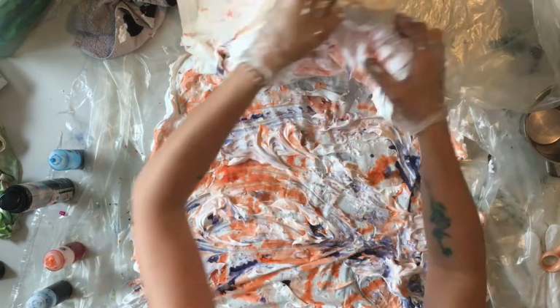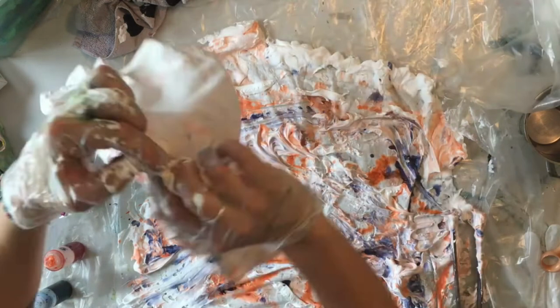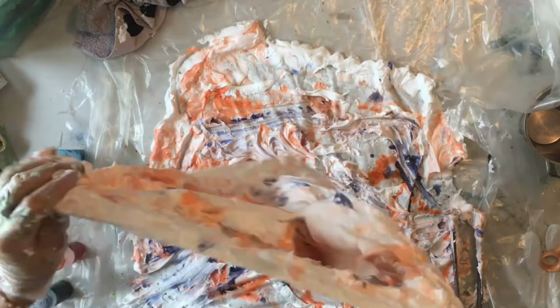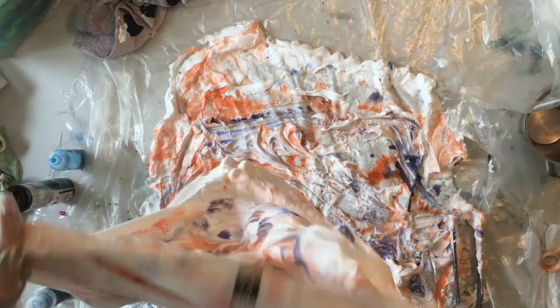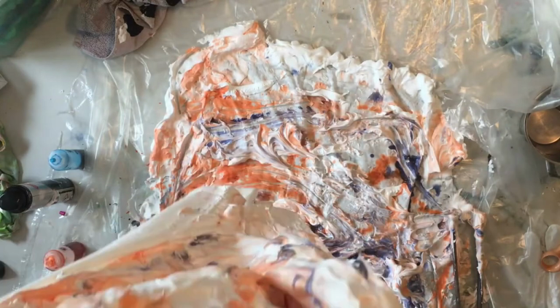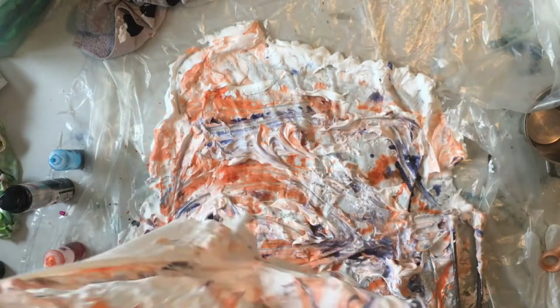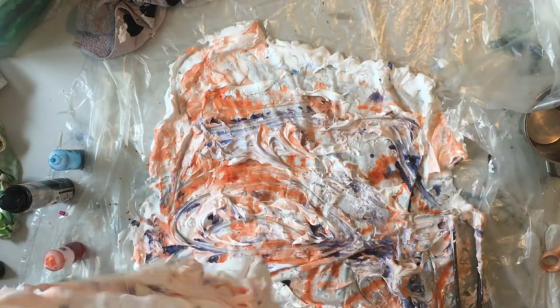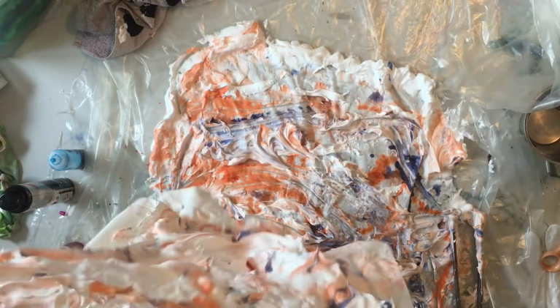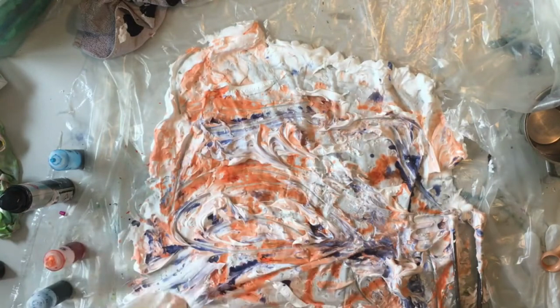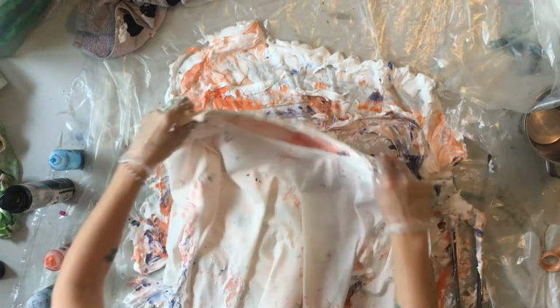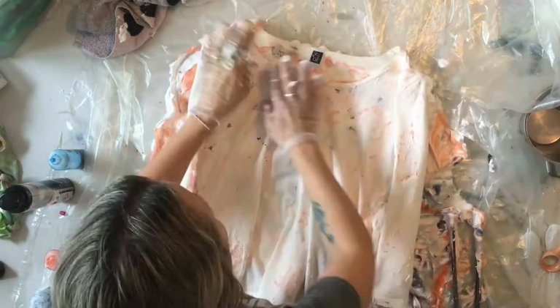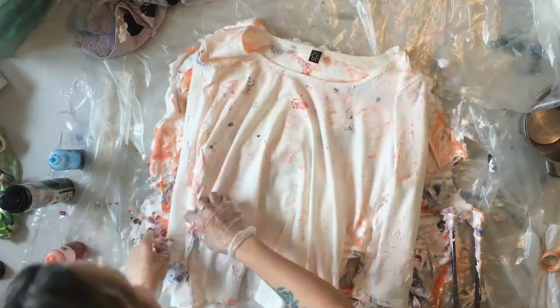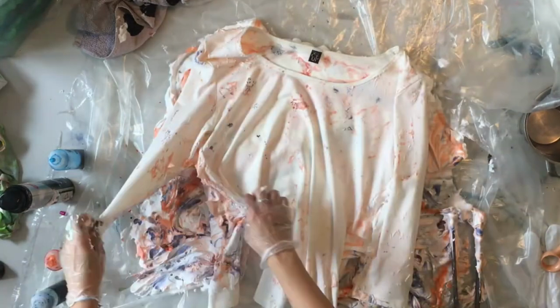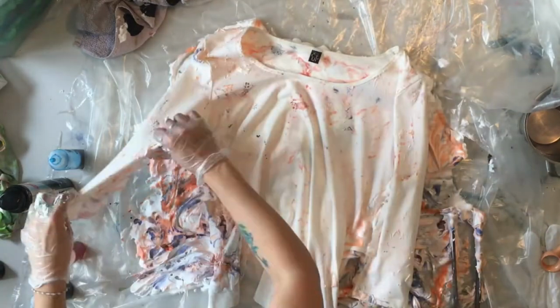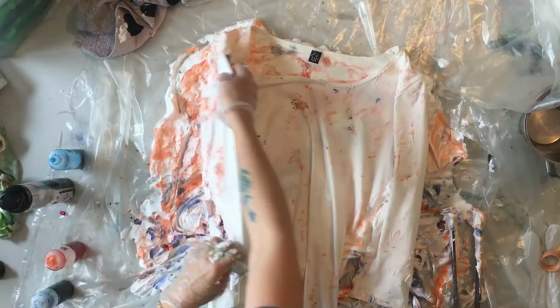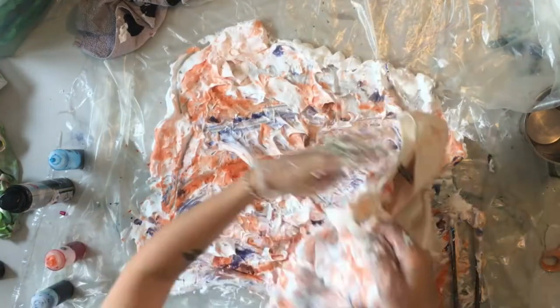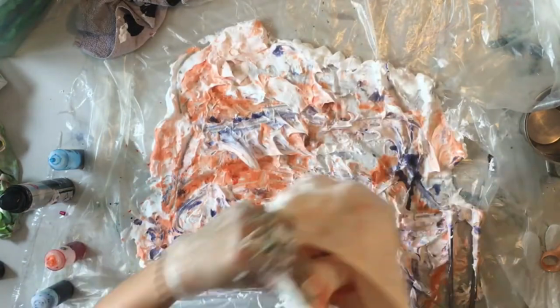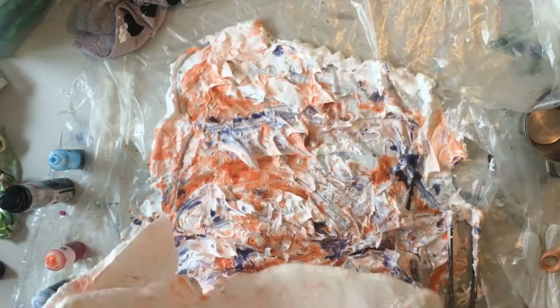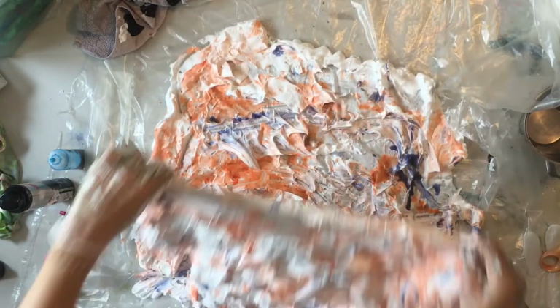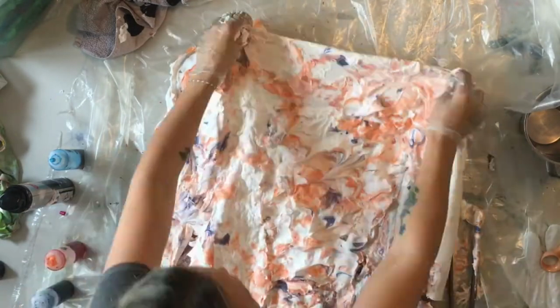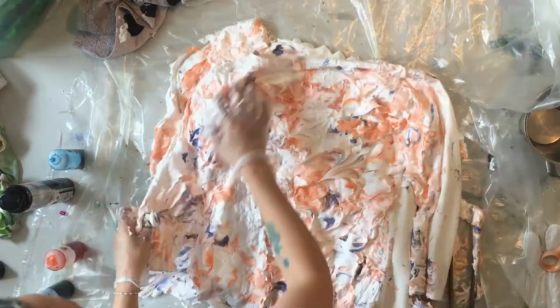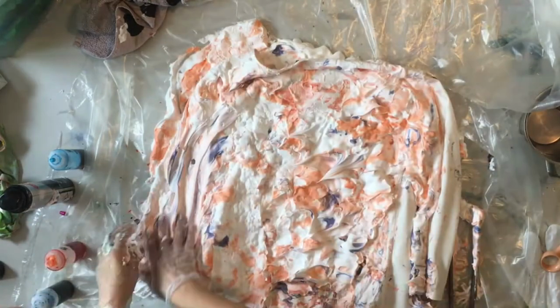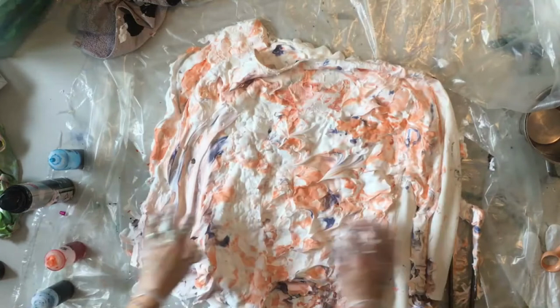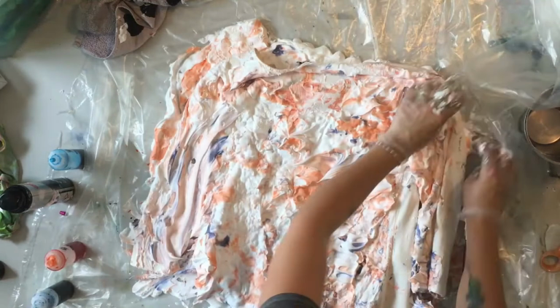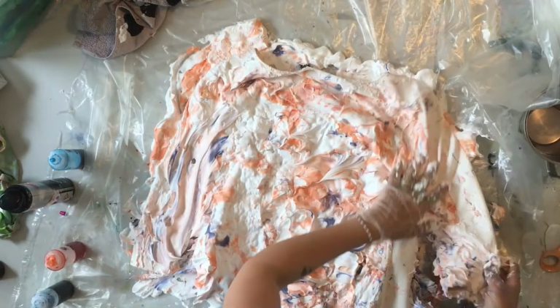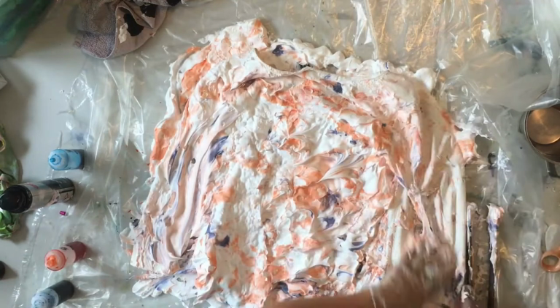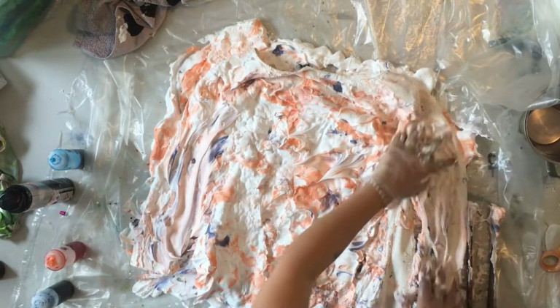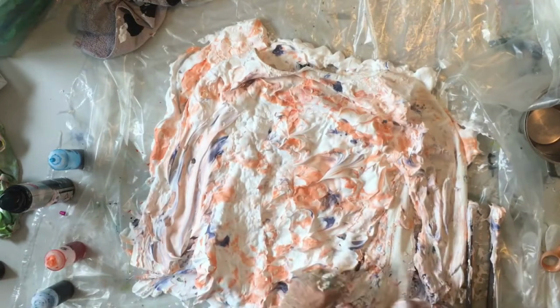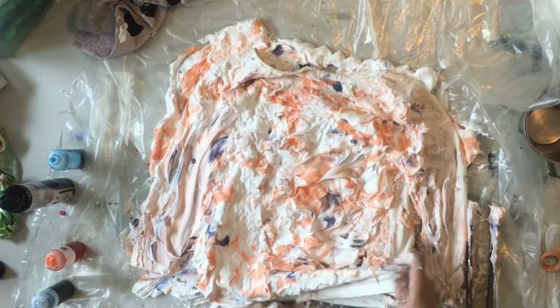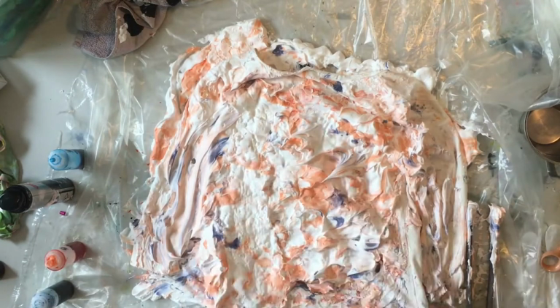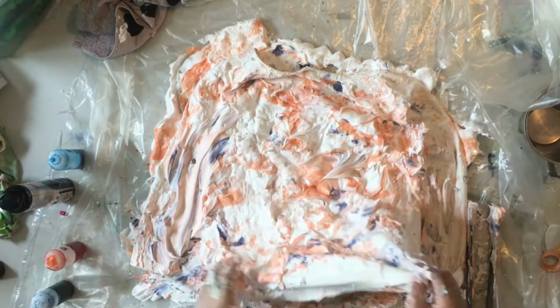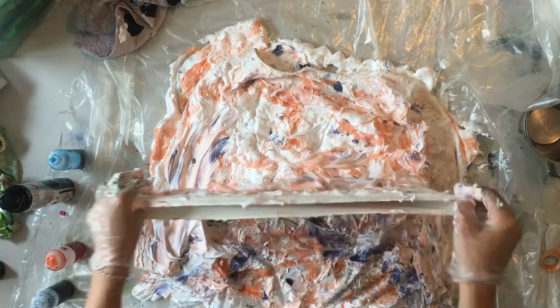You wrap it up in the plastic and basically leave it there for 24 hours, and then you just wash it like you would normally wash your tie-dye.